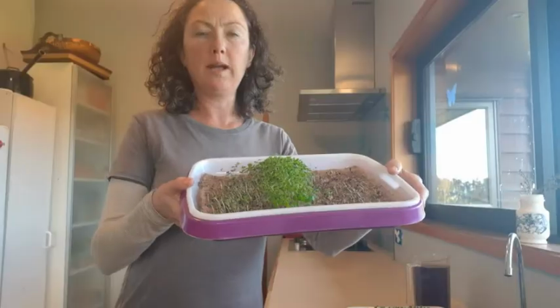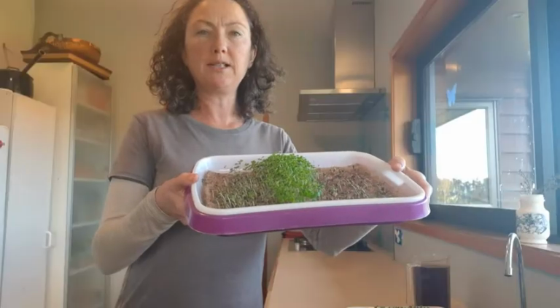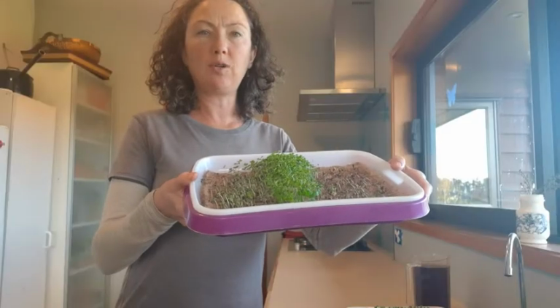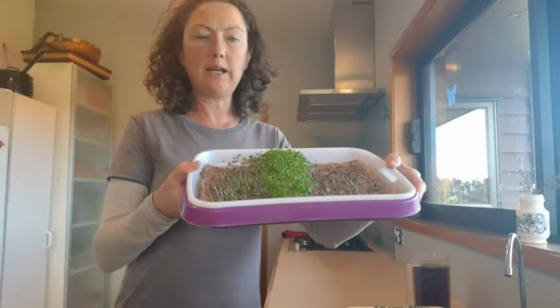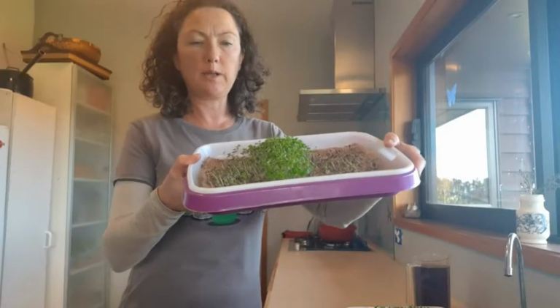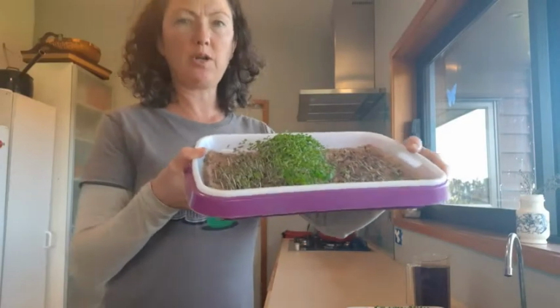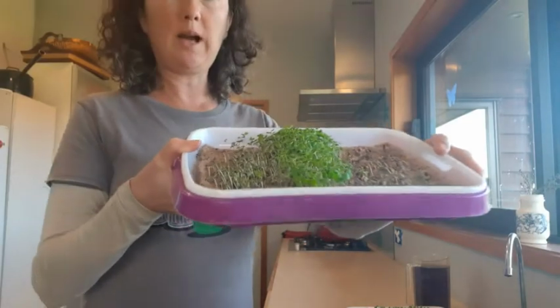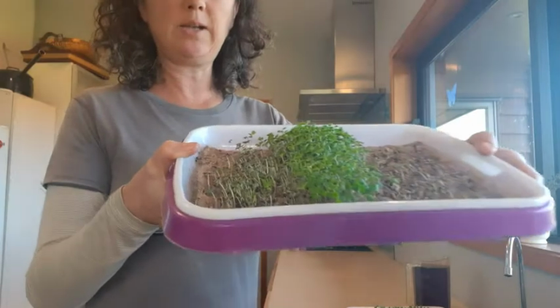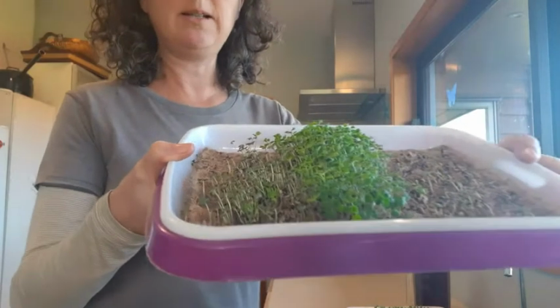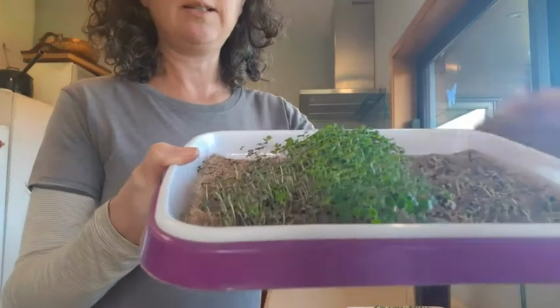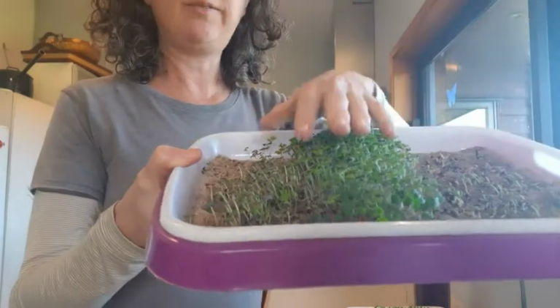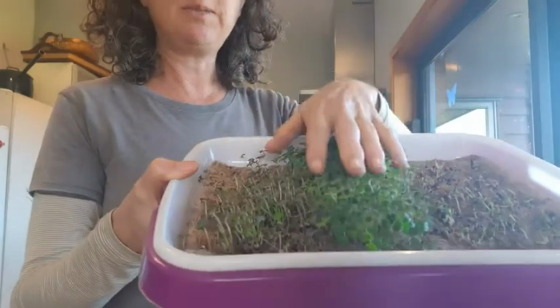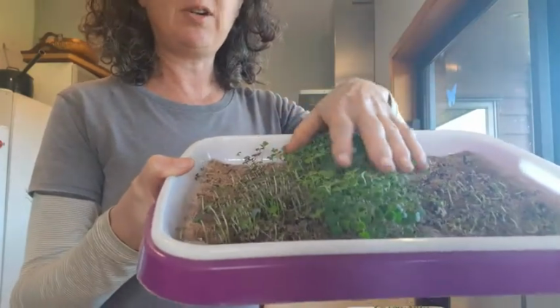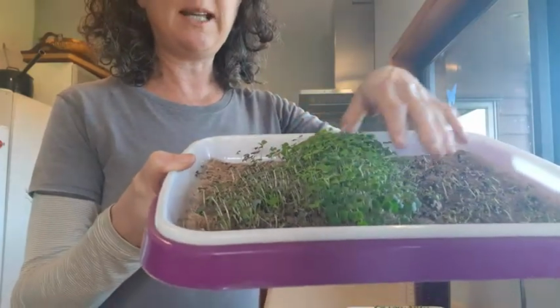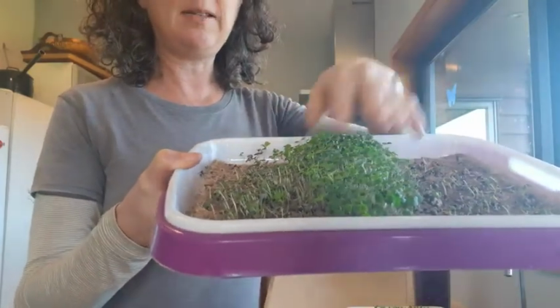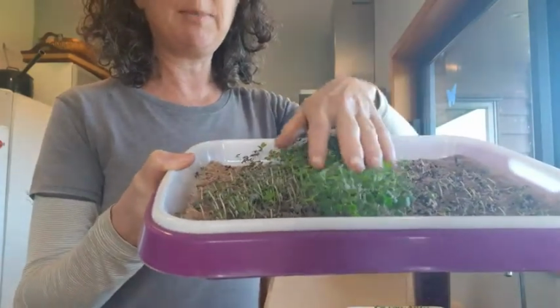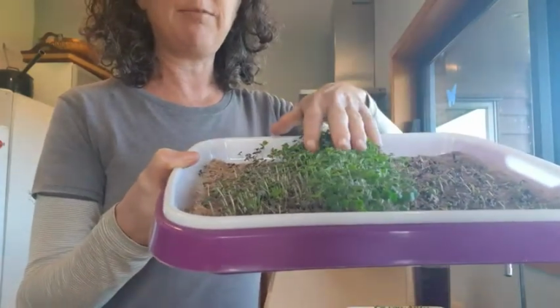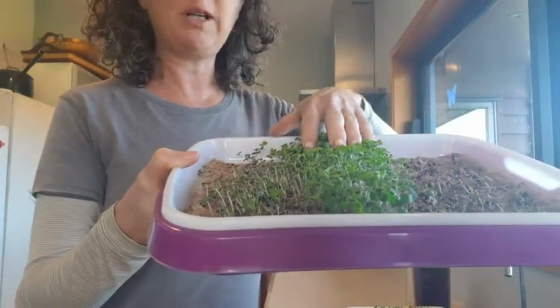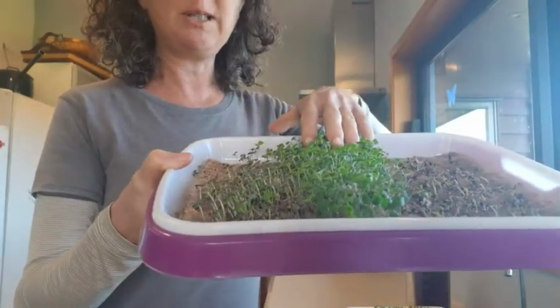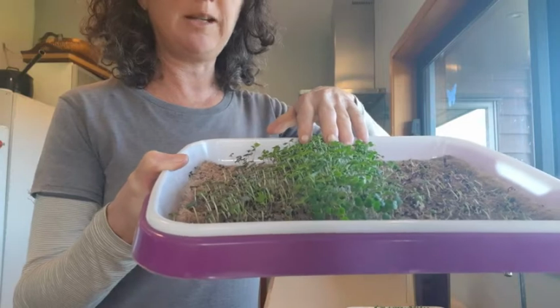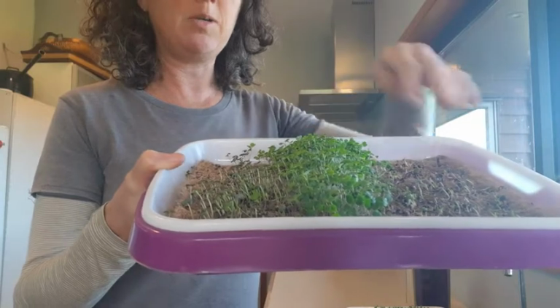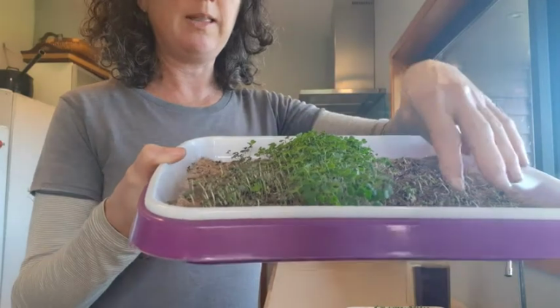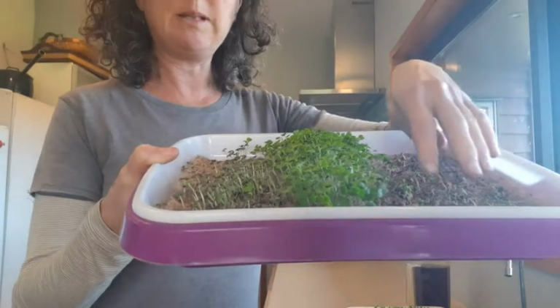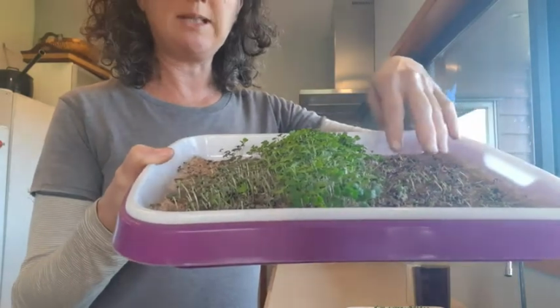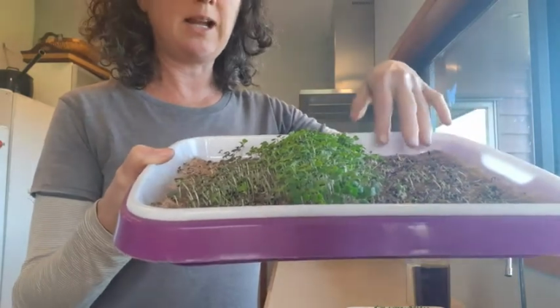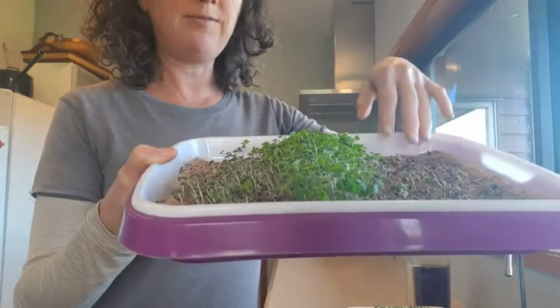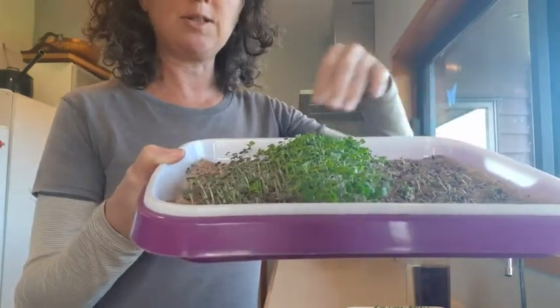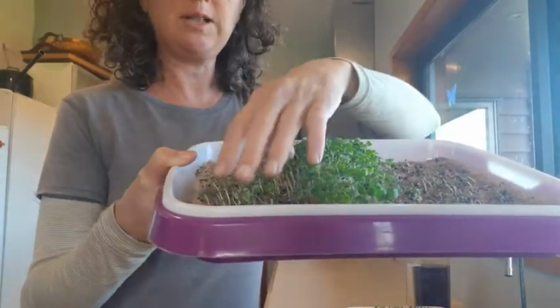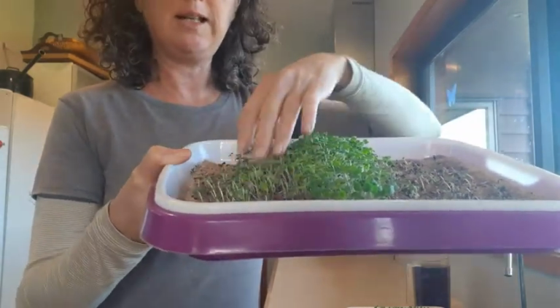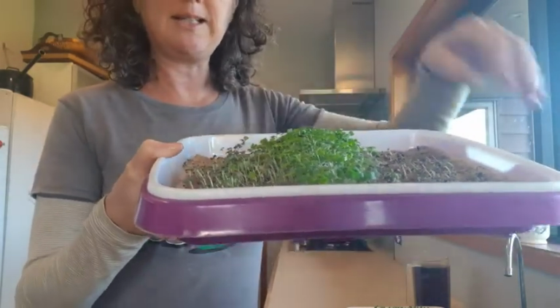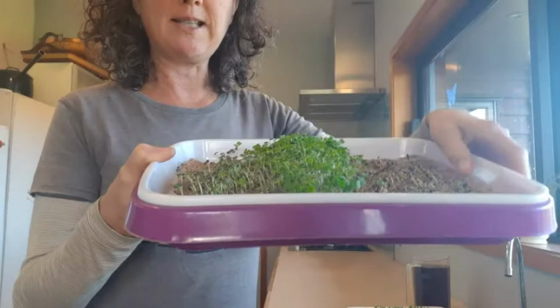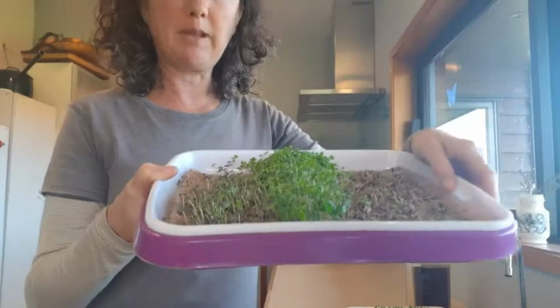This is just over a week in and I wanted to show you how they're looking. I've got some different varieties here — this is mostly rocket which has done really well. These are some older seeds that have not done as well, and there are brassicas coming through too.